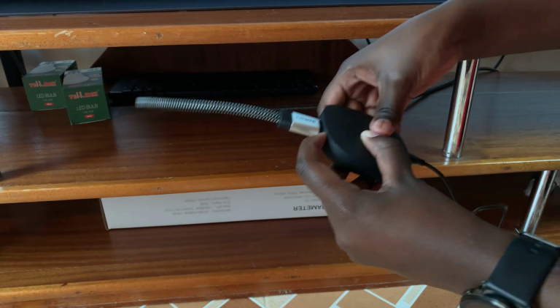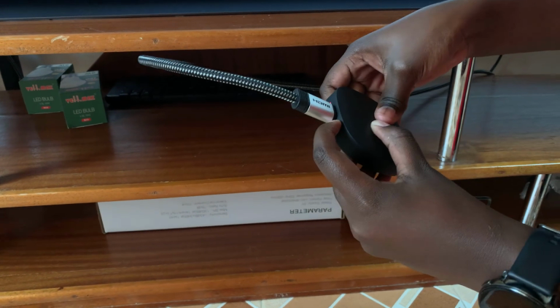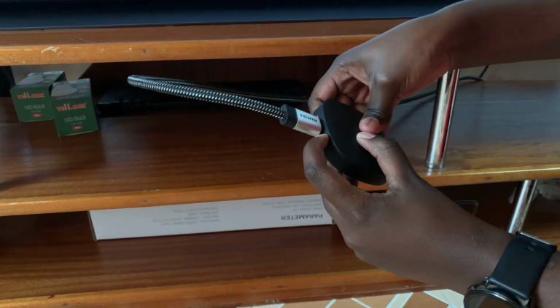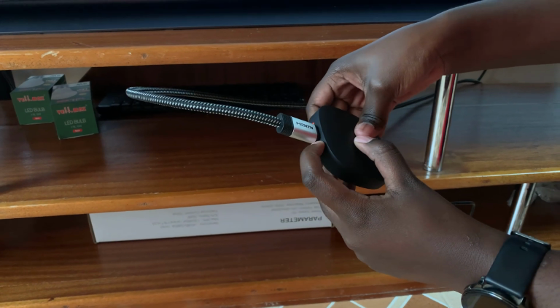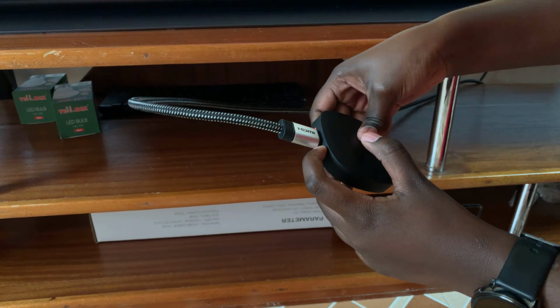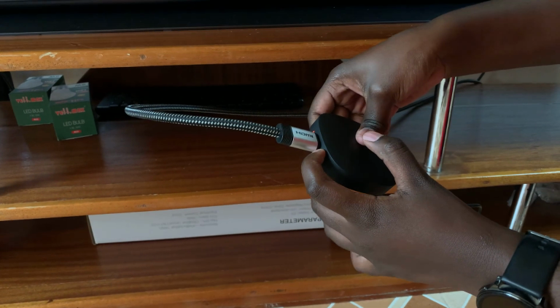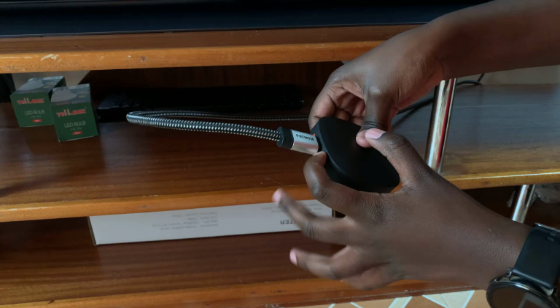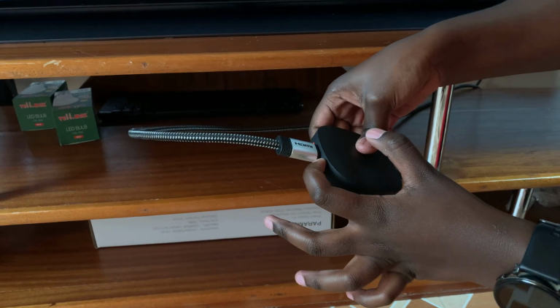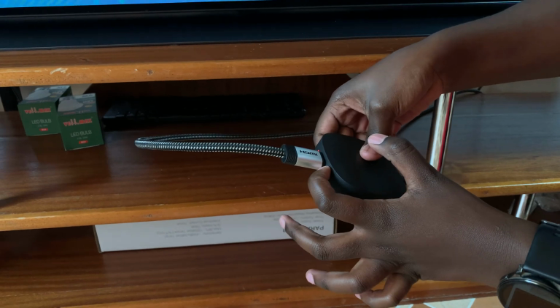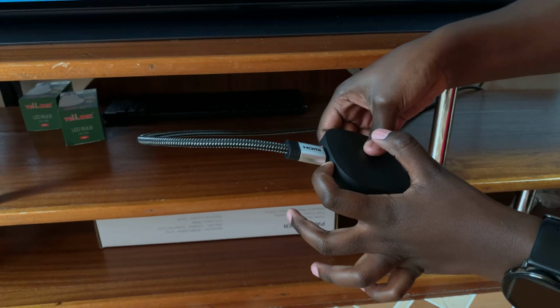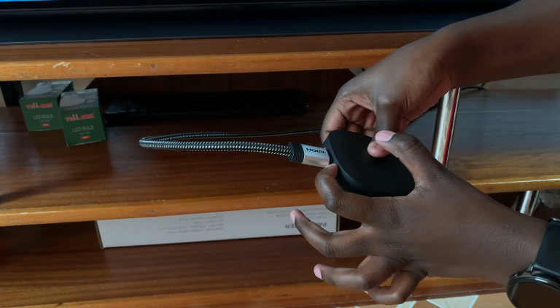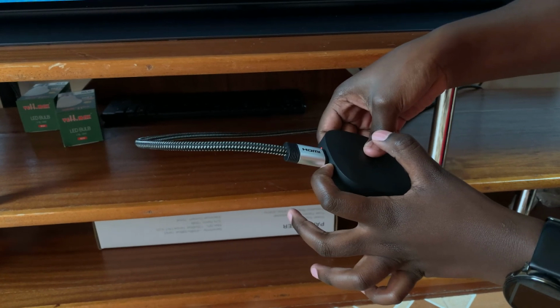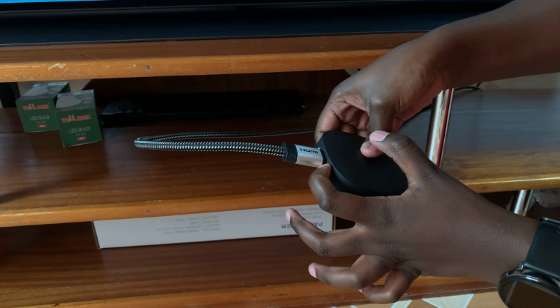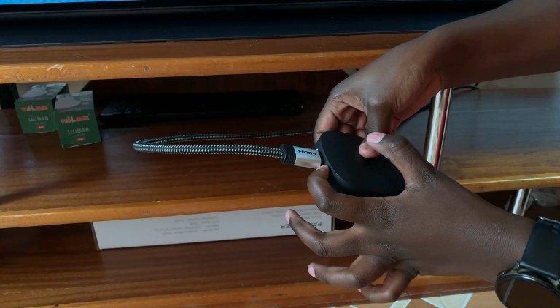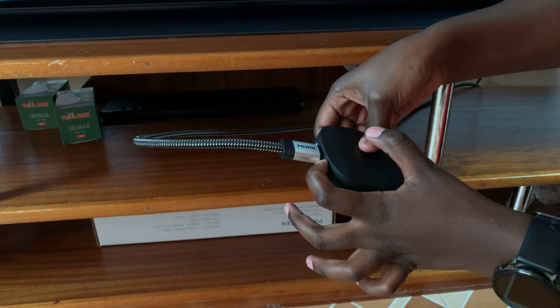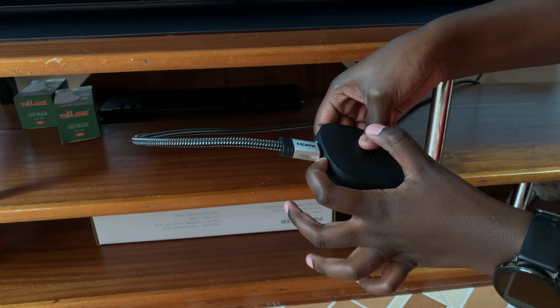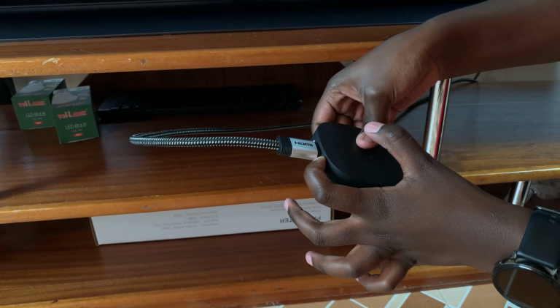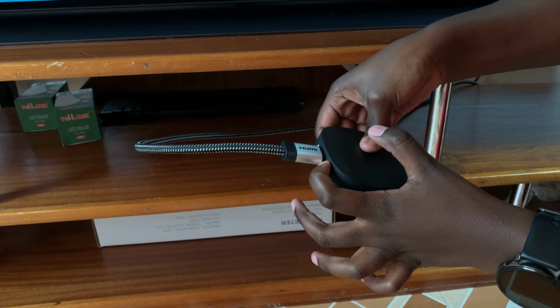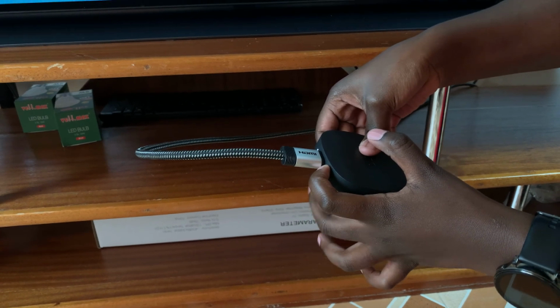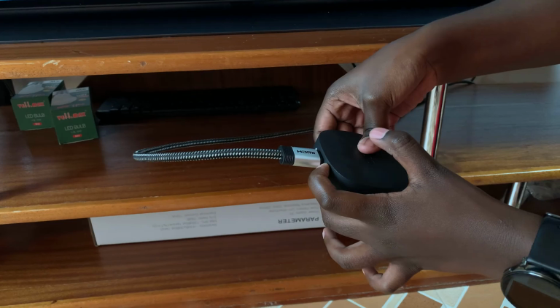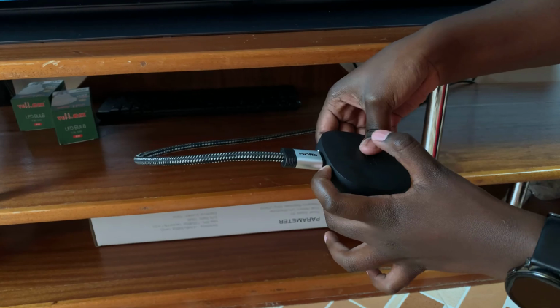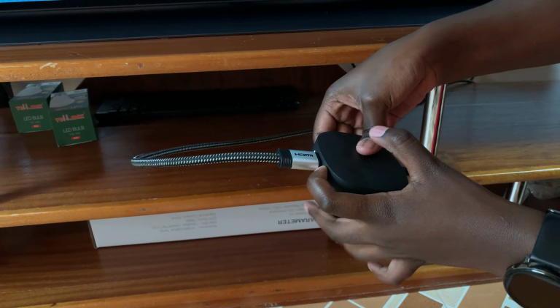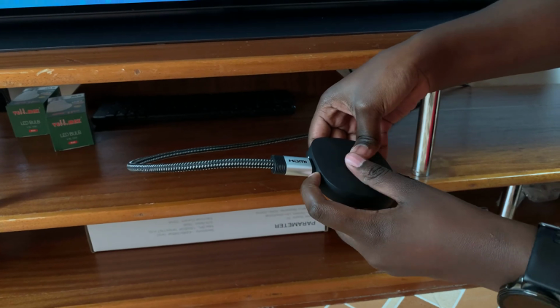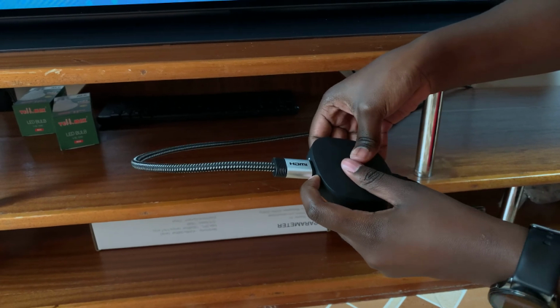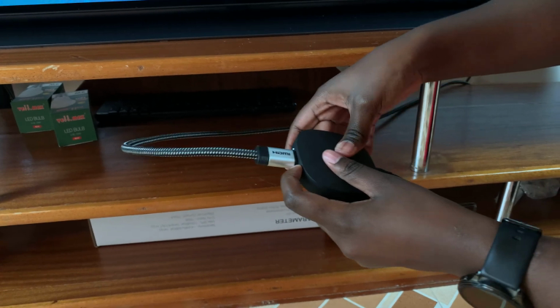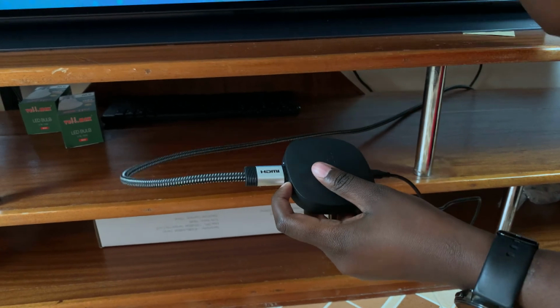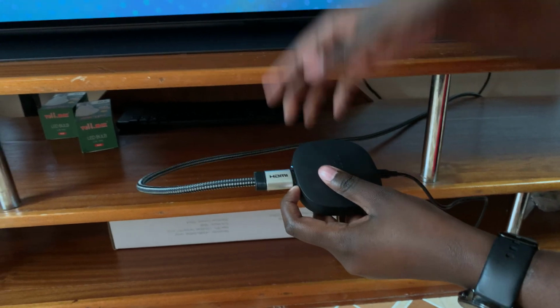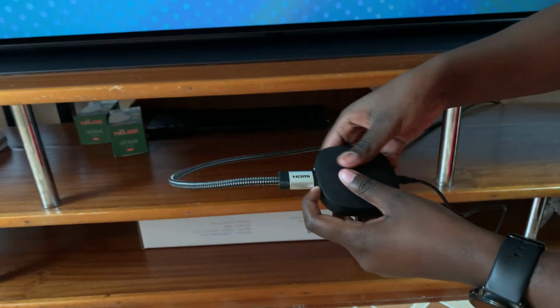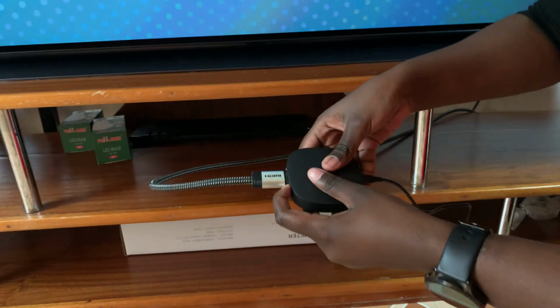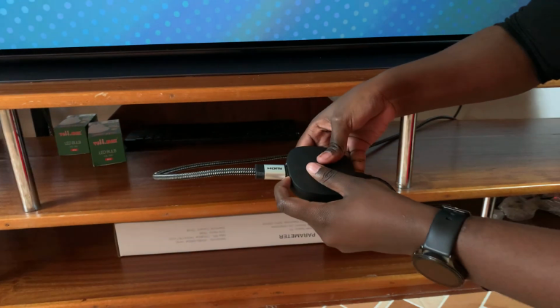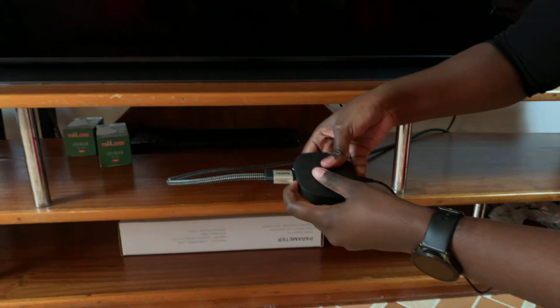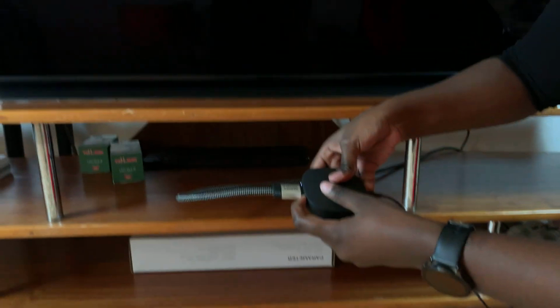Count another five seconds — one, two, three, four, five — and then just continue pressing until you see the recovery mode menu appearing on your TV screen.